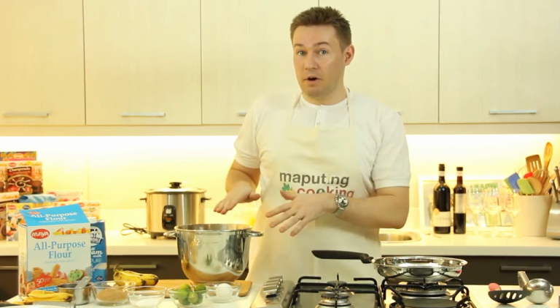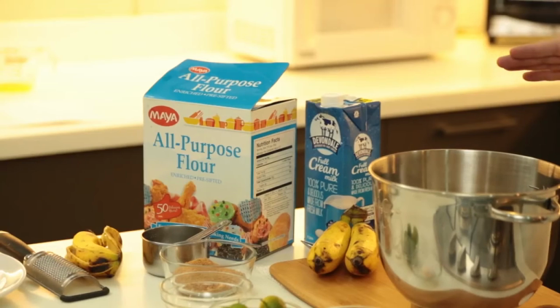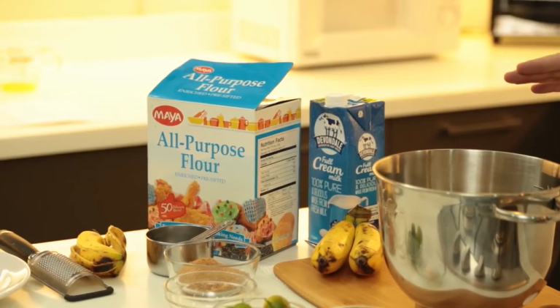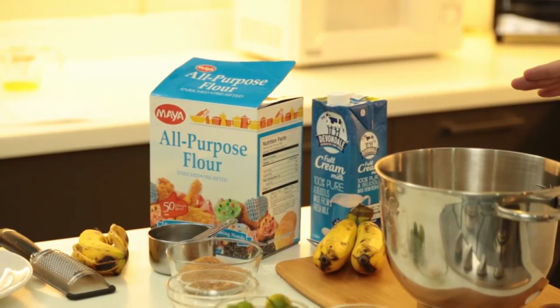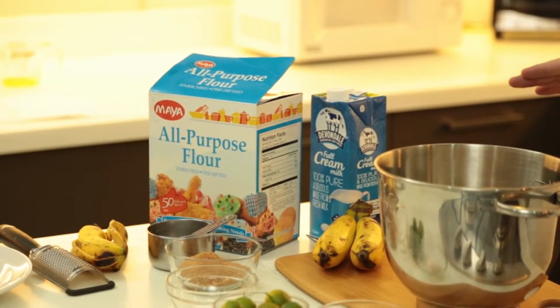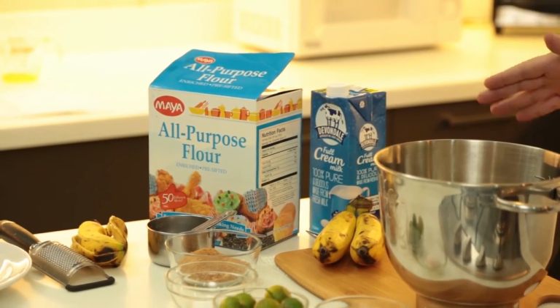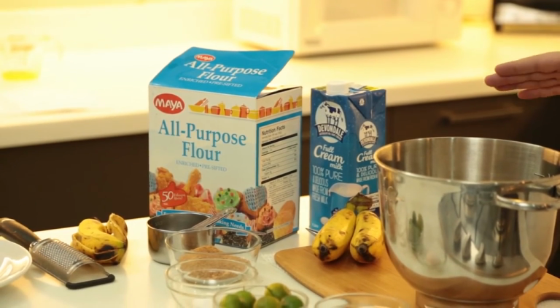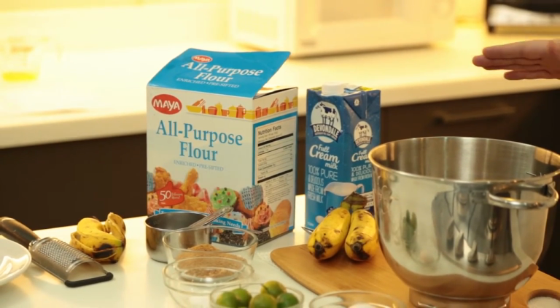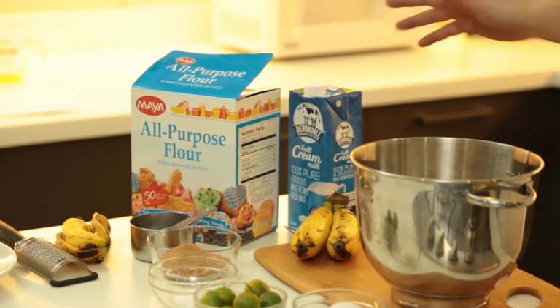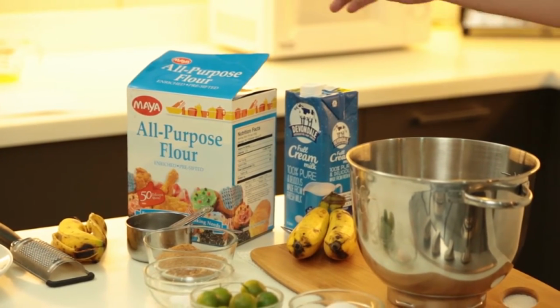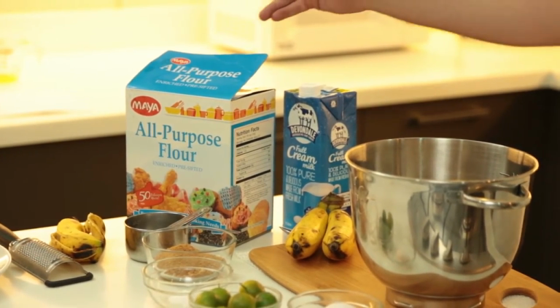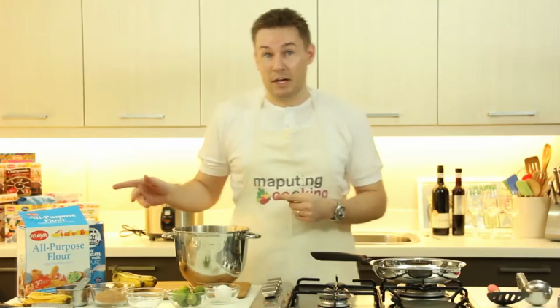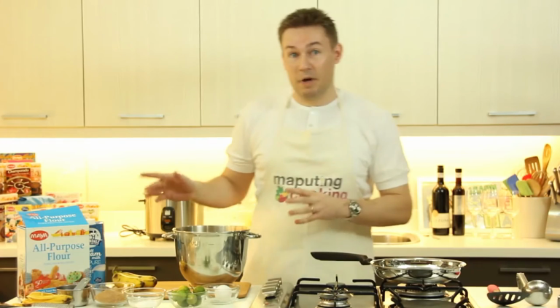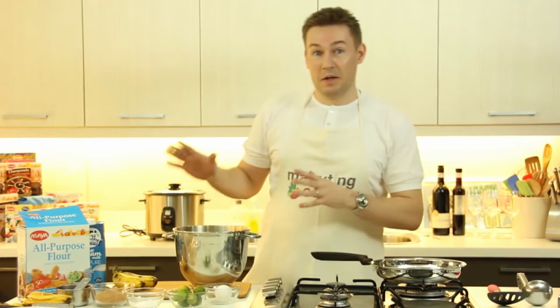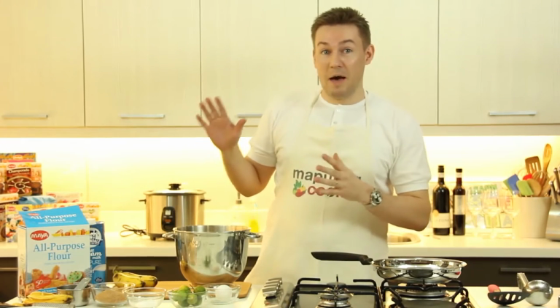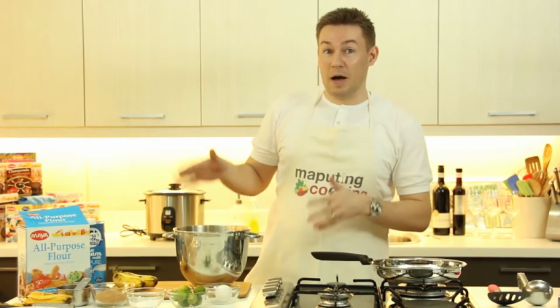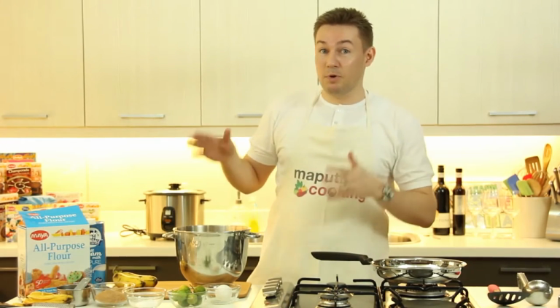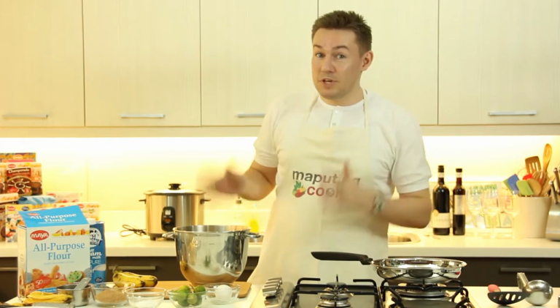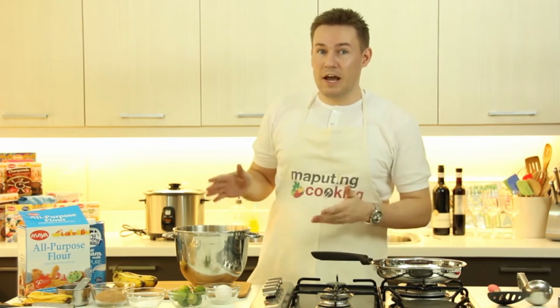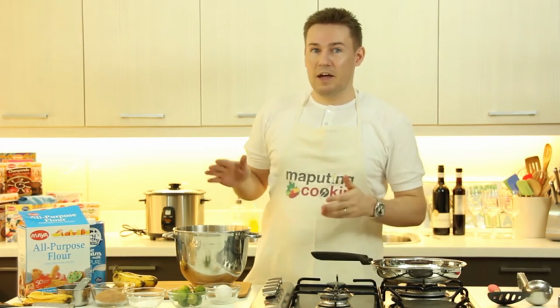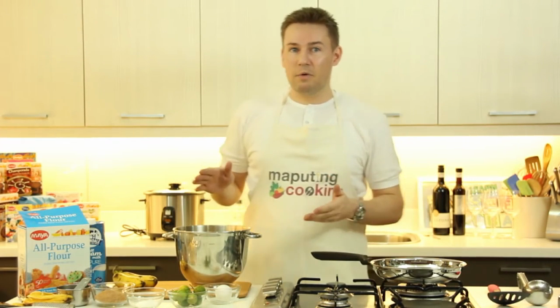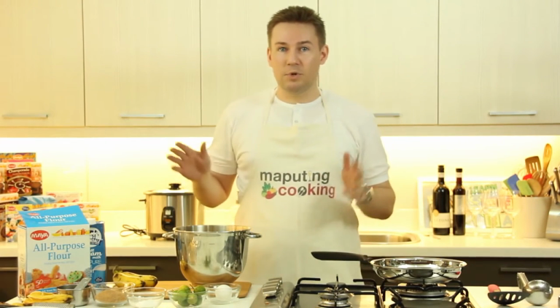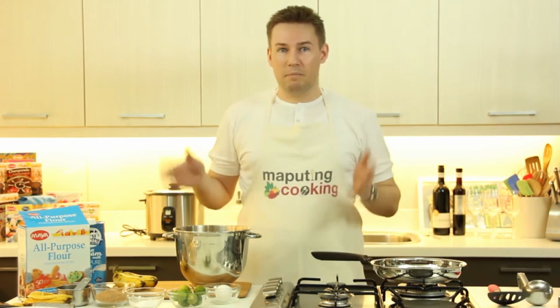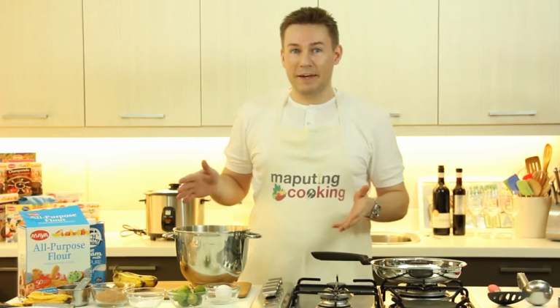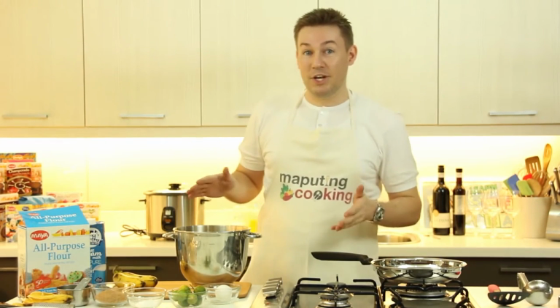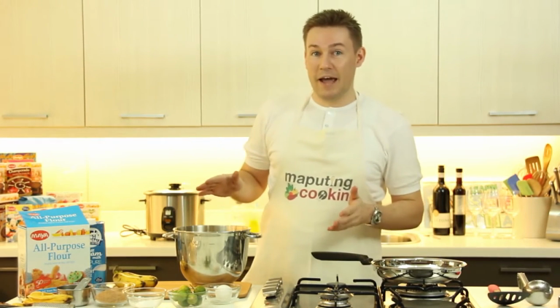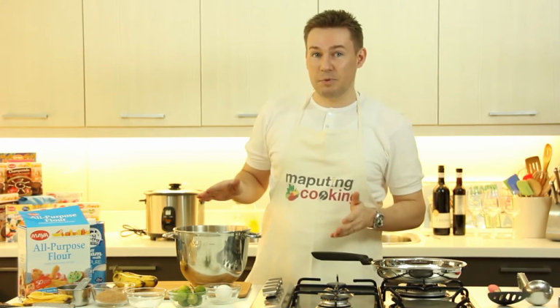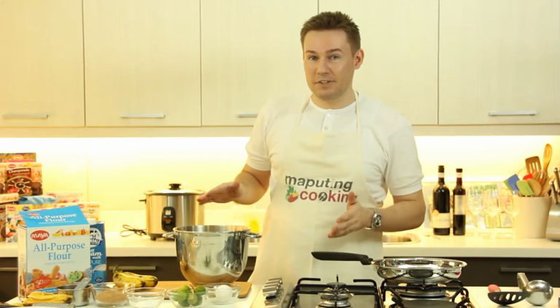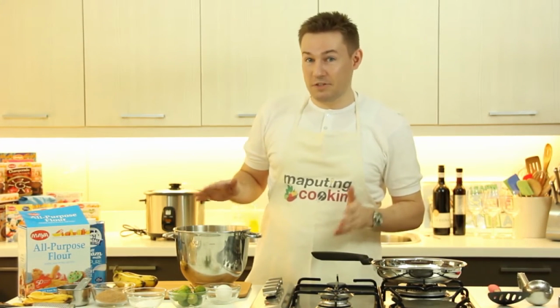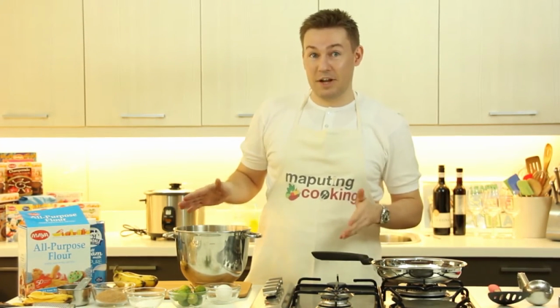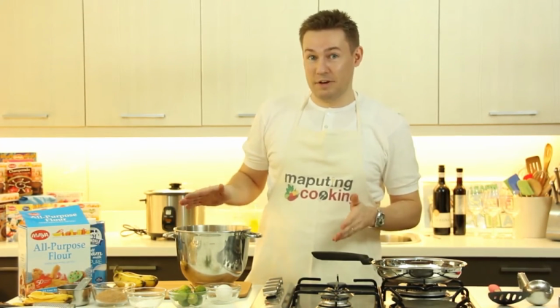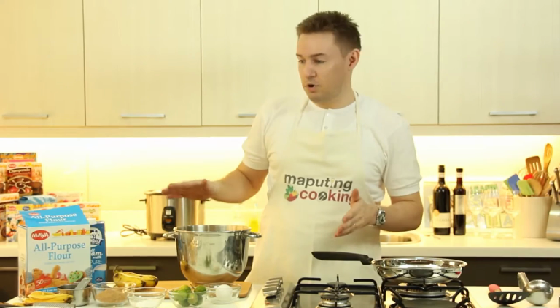We're using Maya flour today, and we're shooting at the Maya Kitchen here in the Gatsby Village, so thanks a lot for their support.